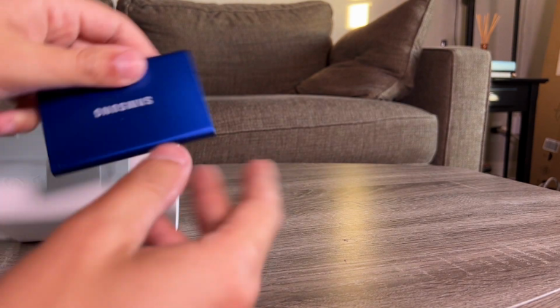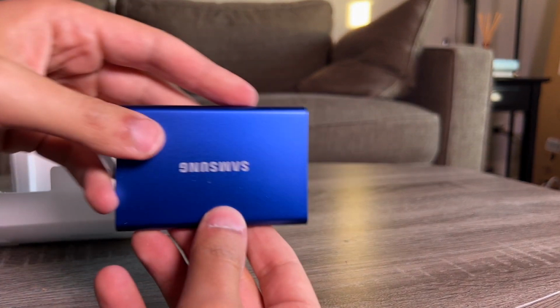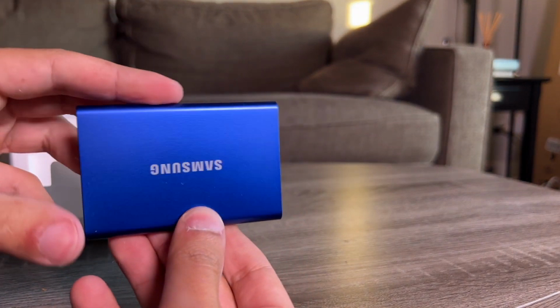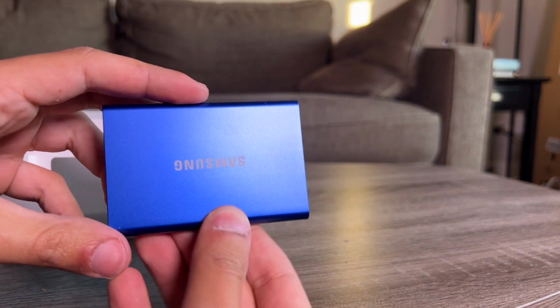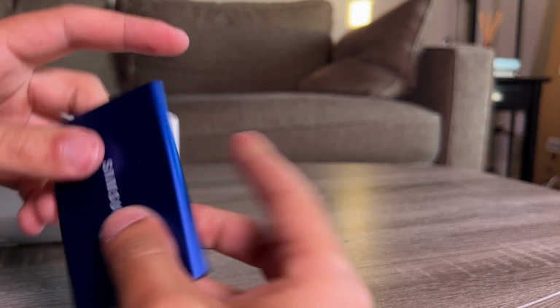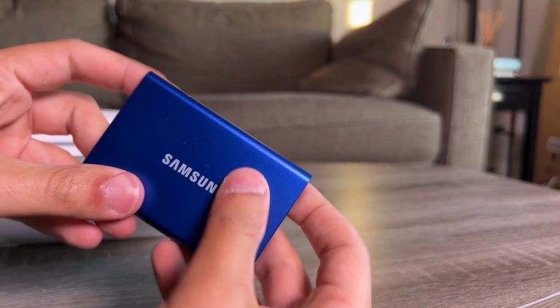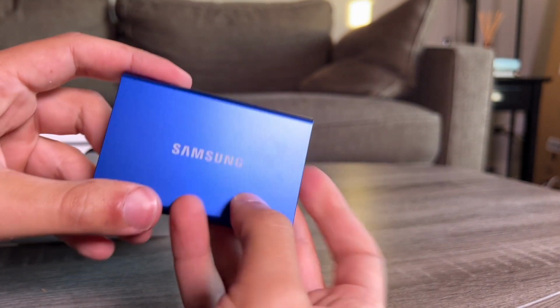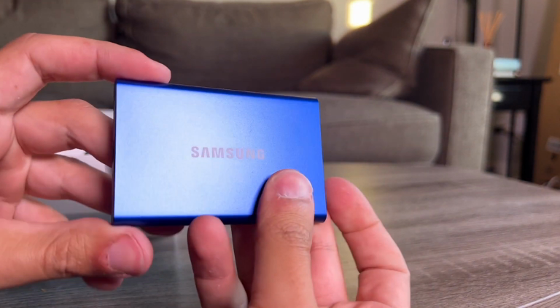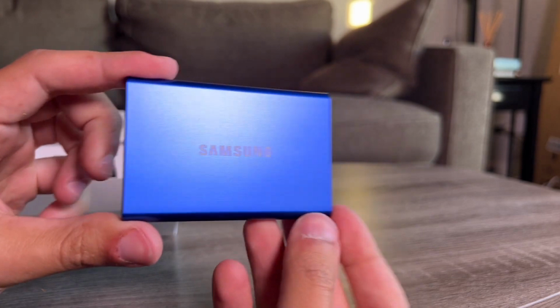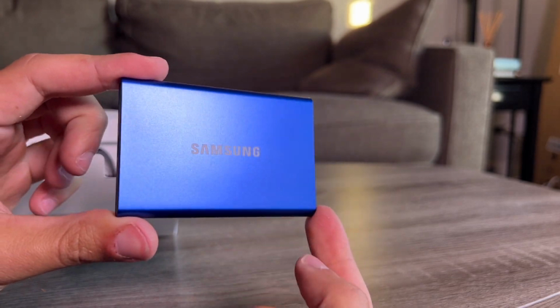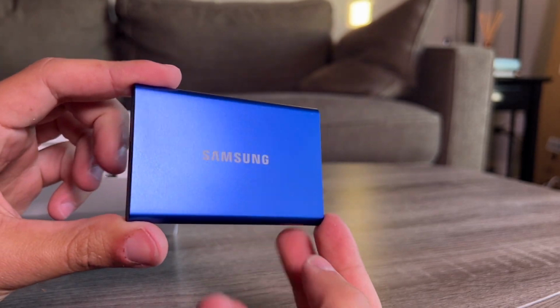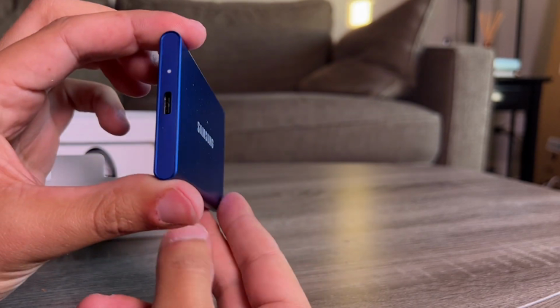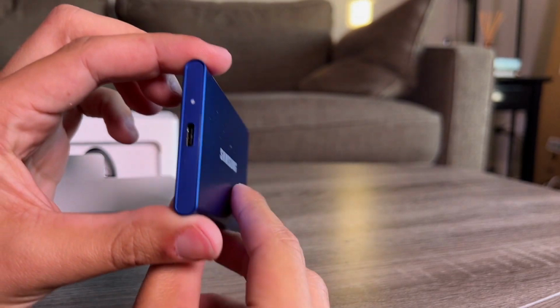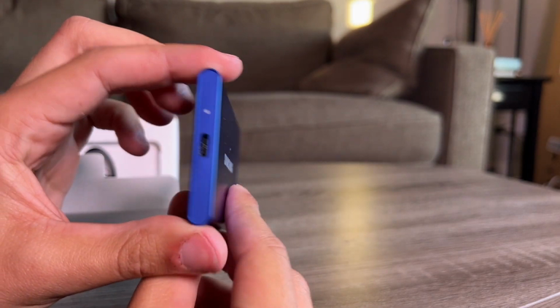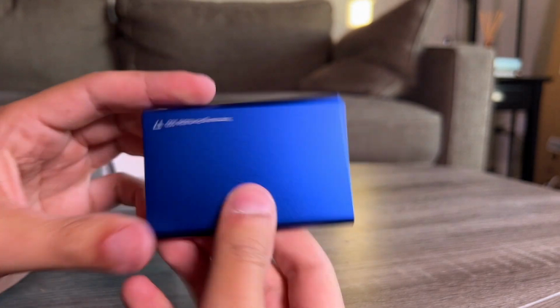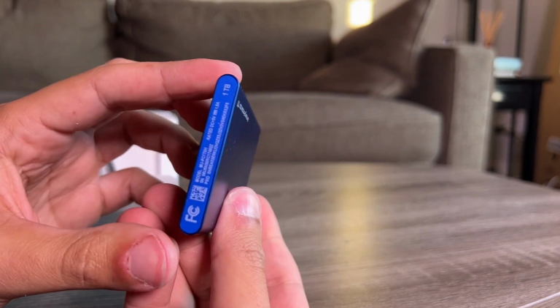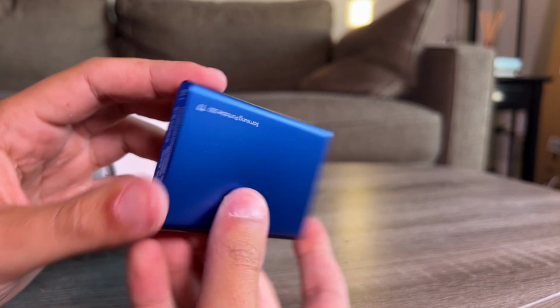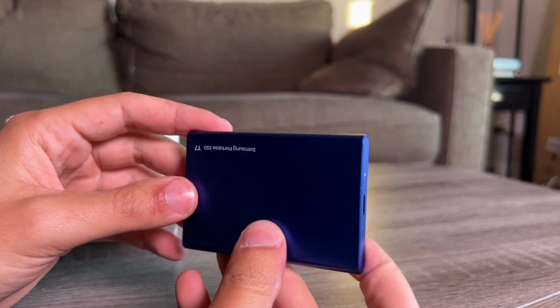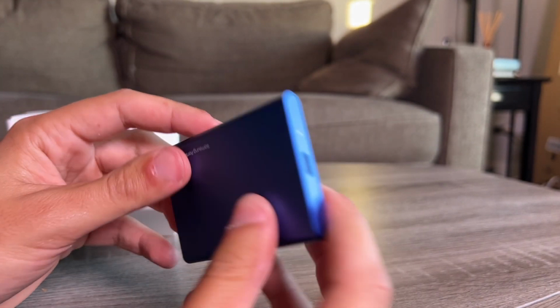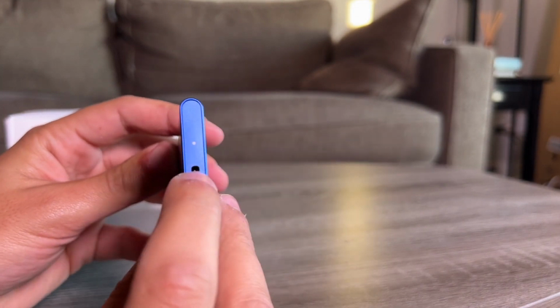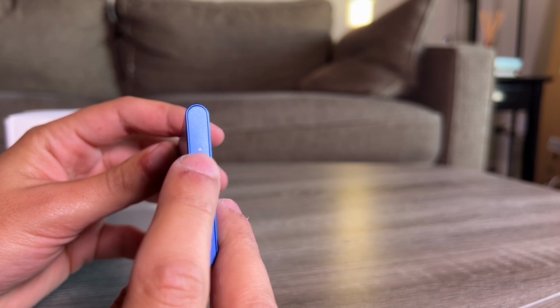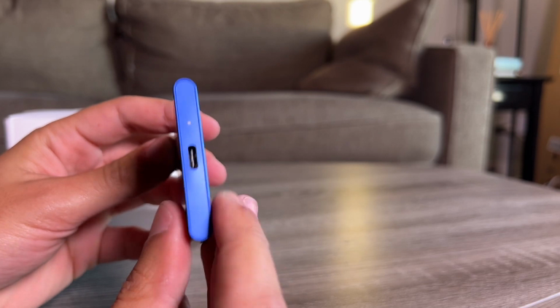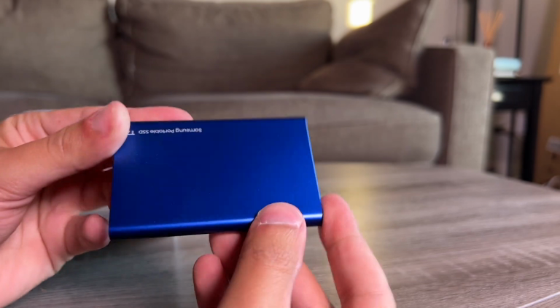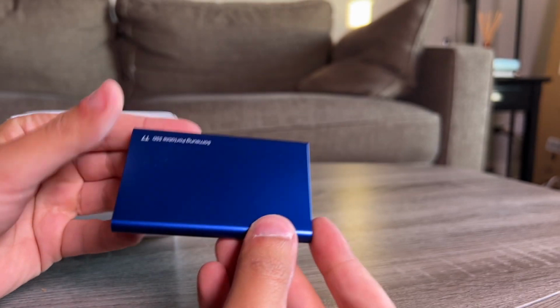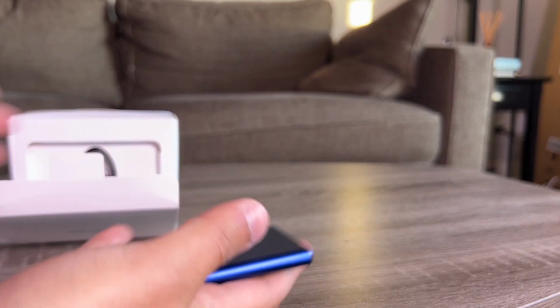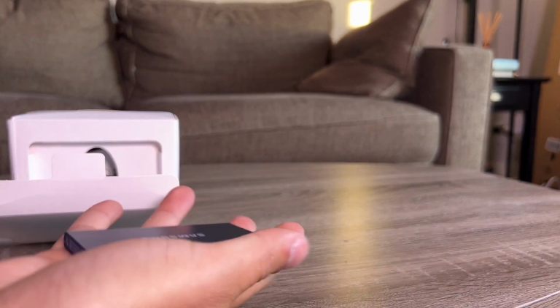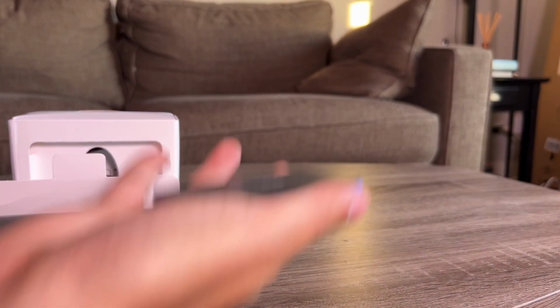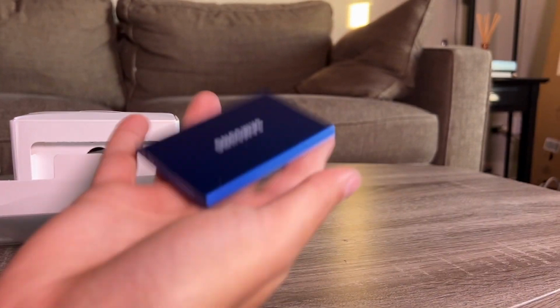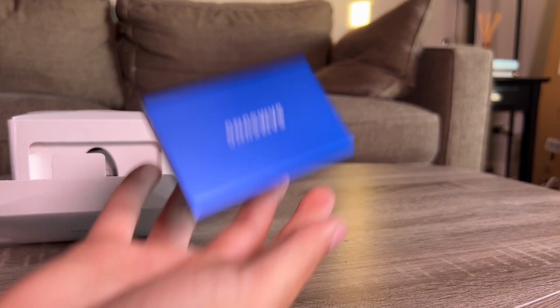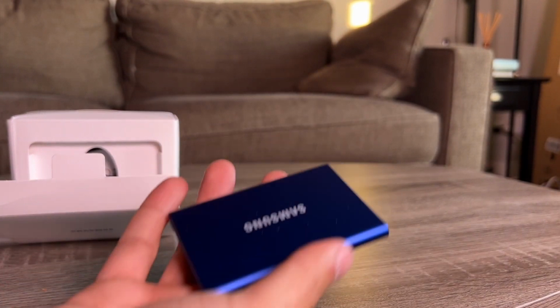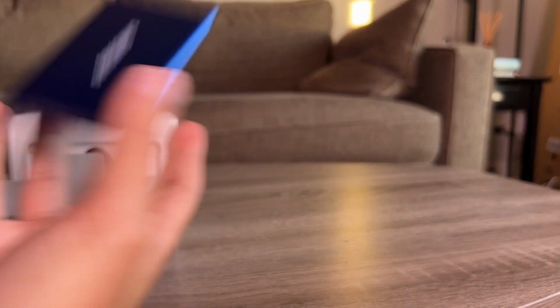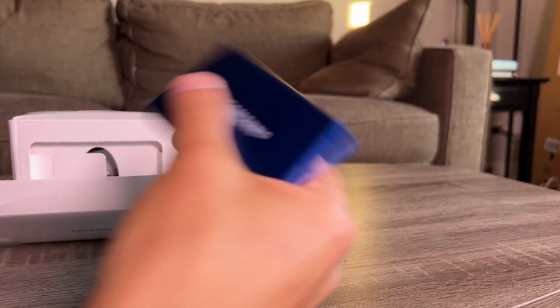You can see it's super tiny. Samsung — super tiny, super sleek, USB-C. It just has one little LED indicator light on it. It's so light and so small. It's pretty awesome.